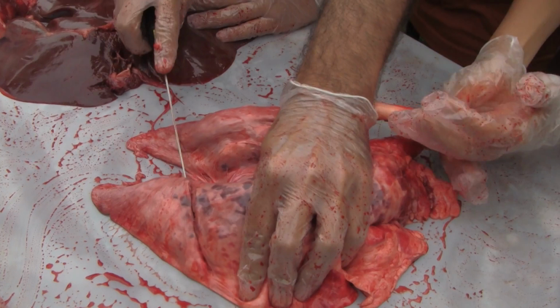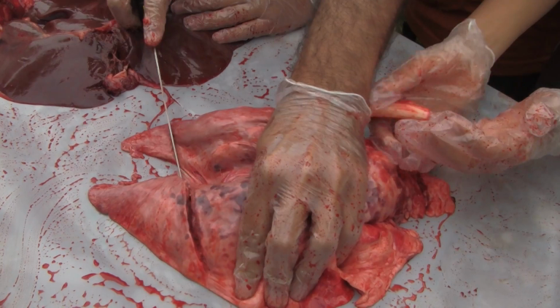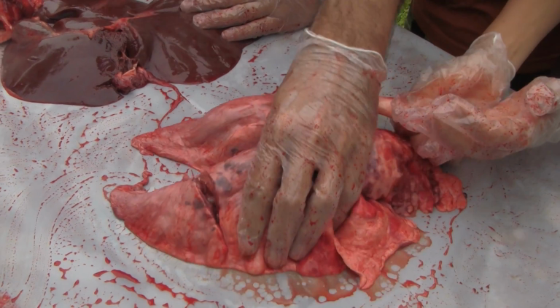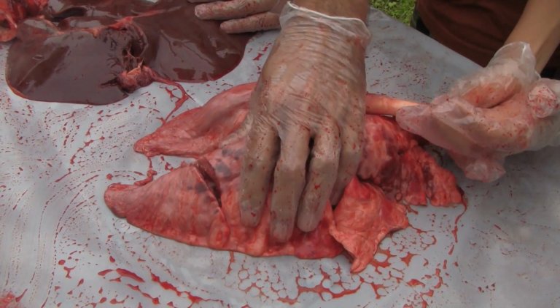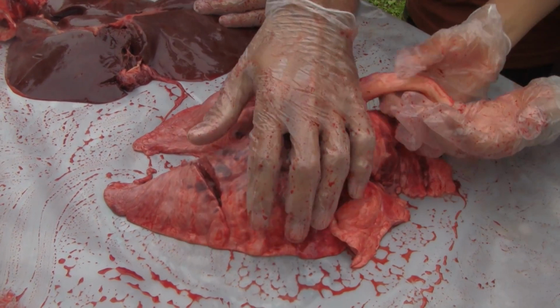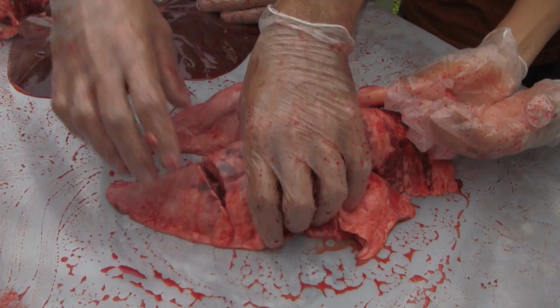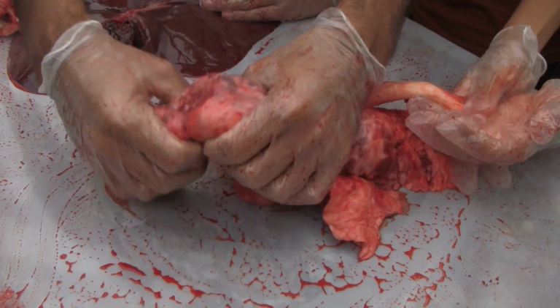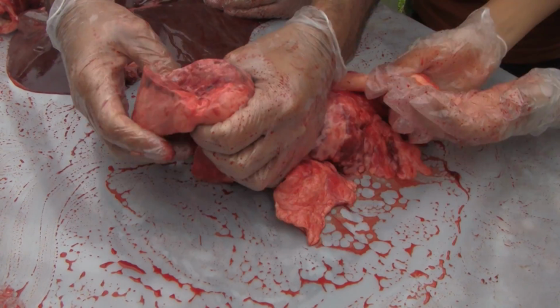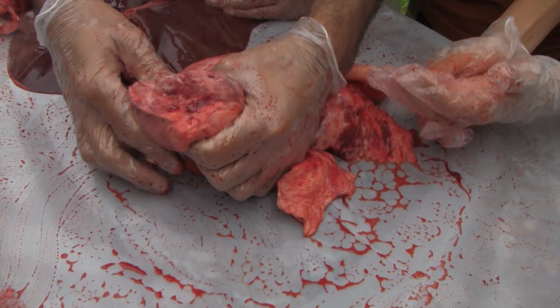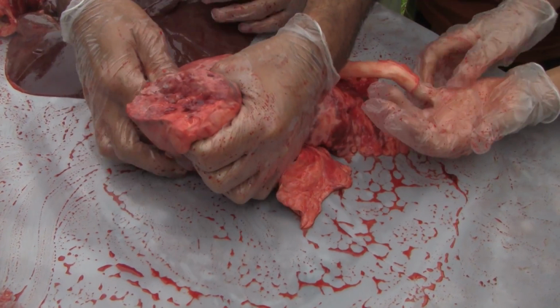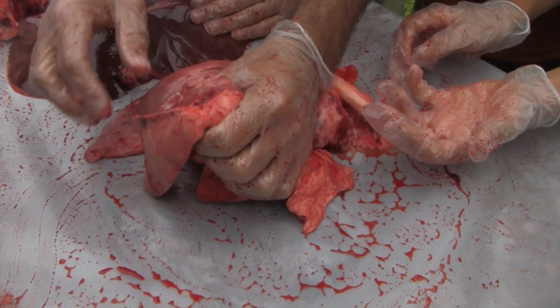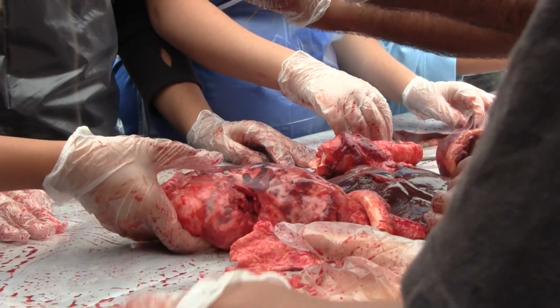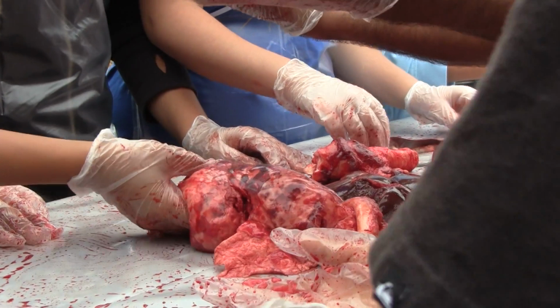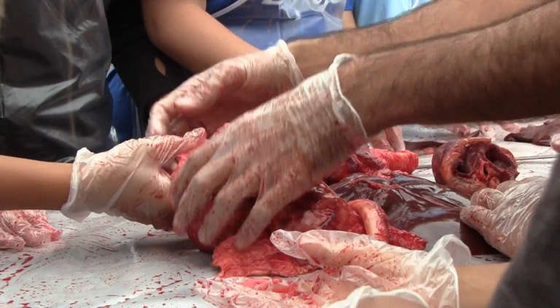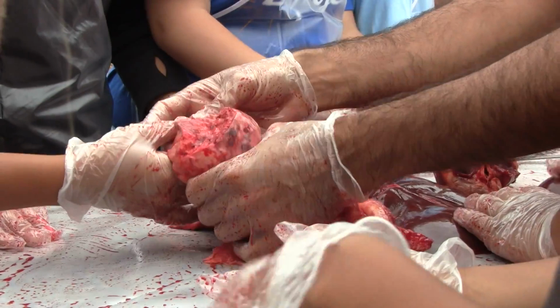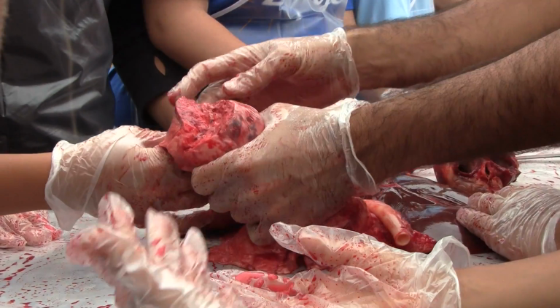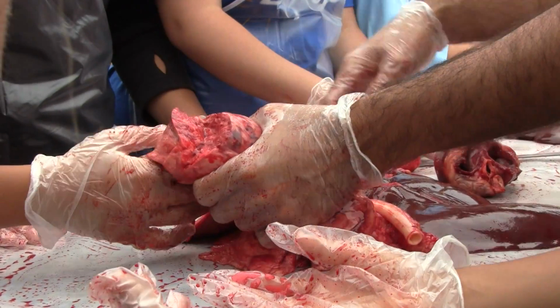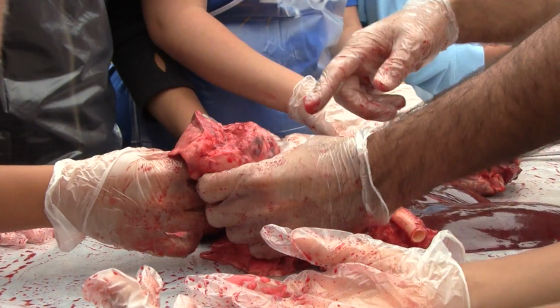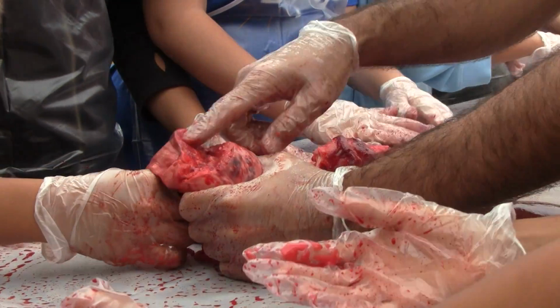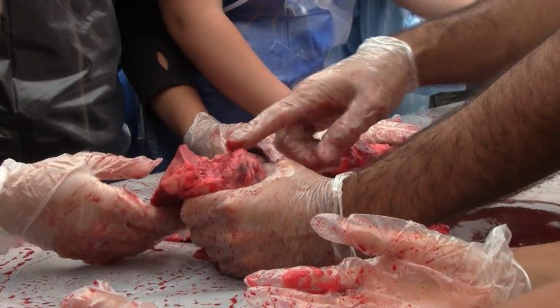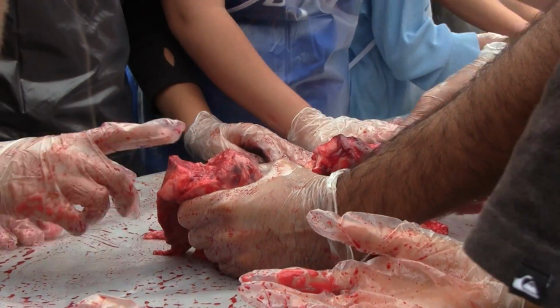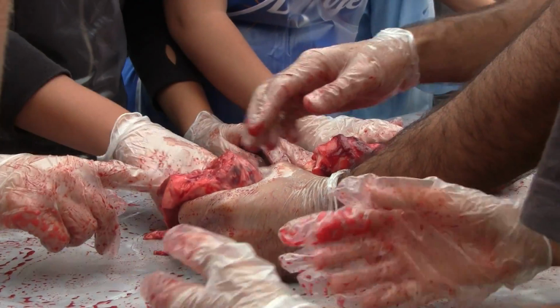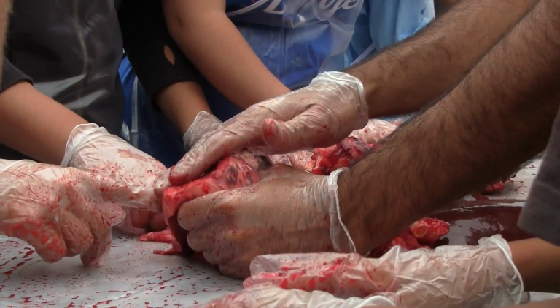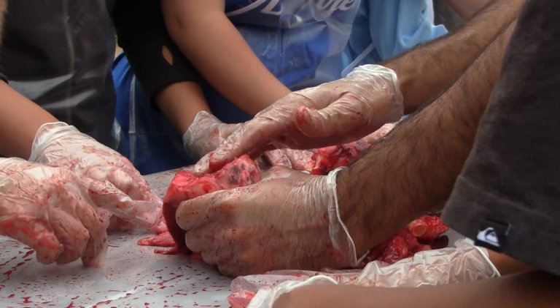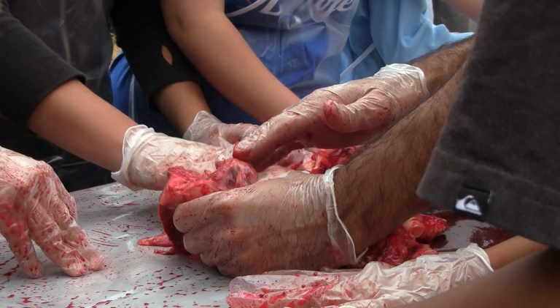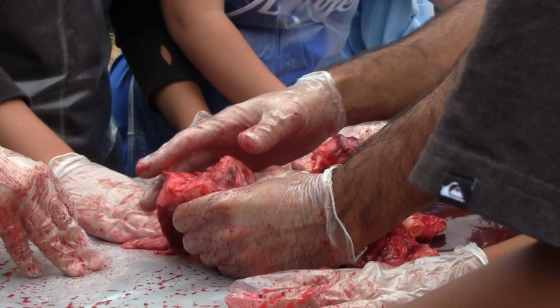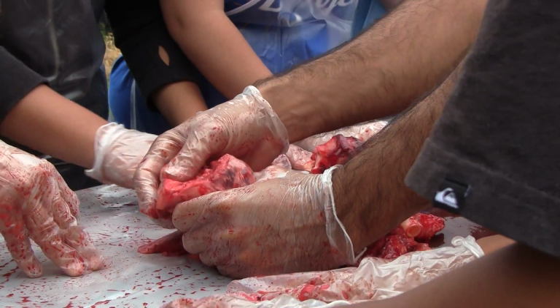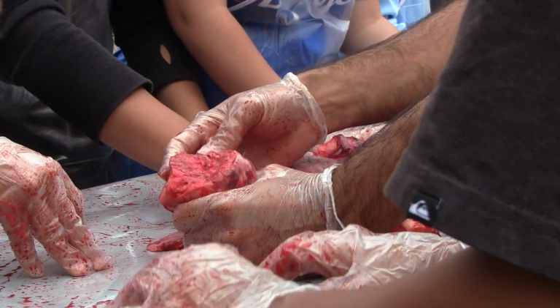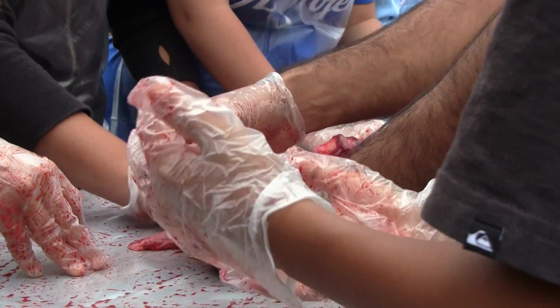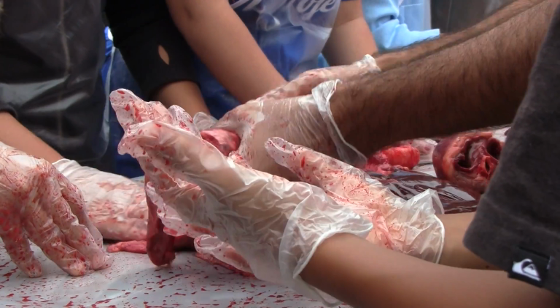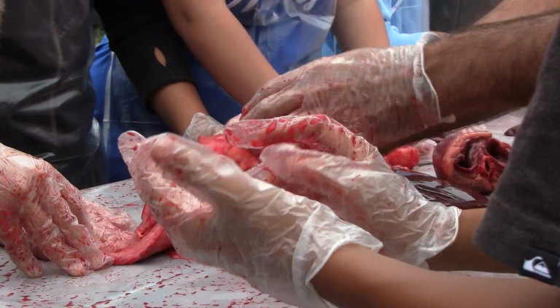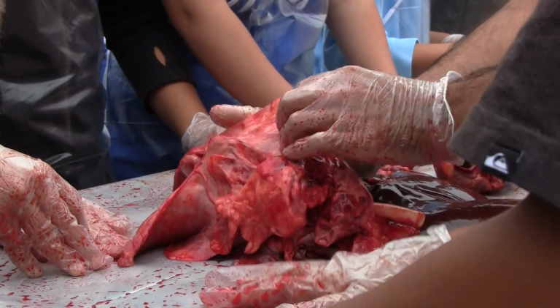It has a lot of surface areas — a lot of little sacs that eventually works its way into. We have to look at it. That's where the gas is exchanged. Any time something's really red, that means there's a lot of blood exchange here. Why would there be a lot of blood exchange with the lungs?